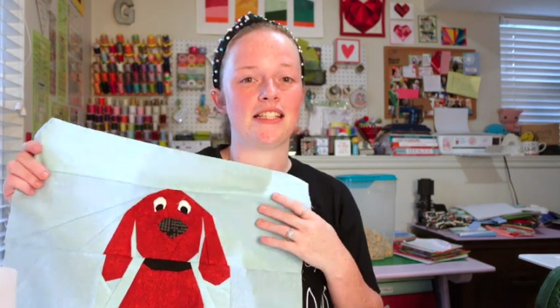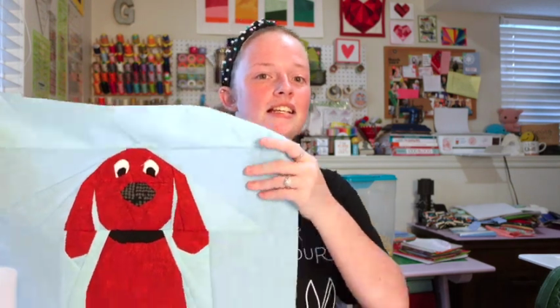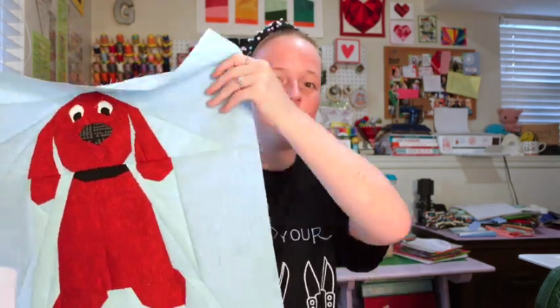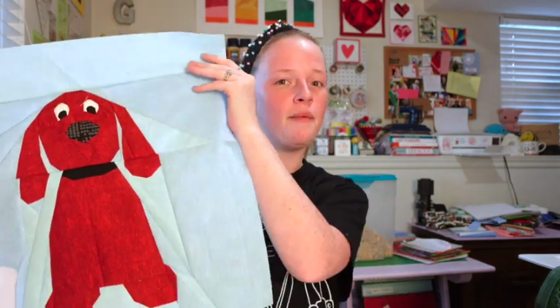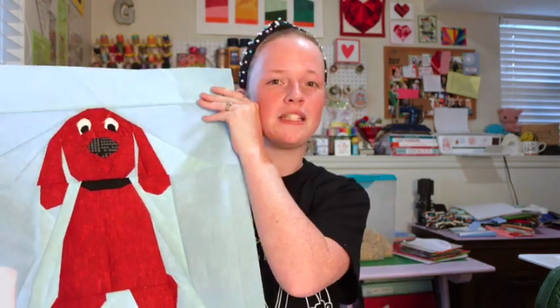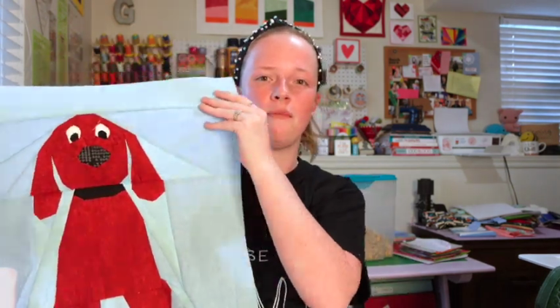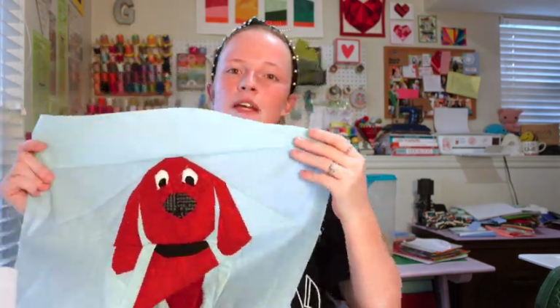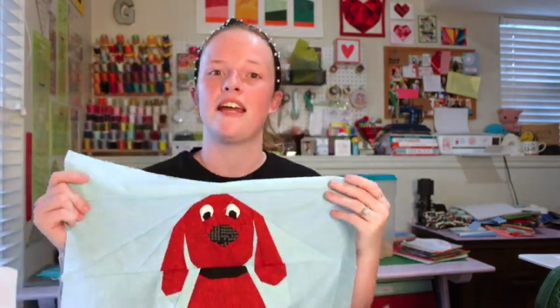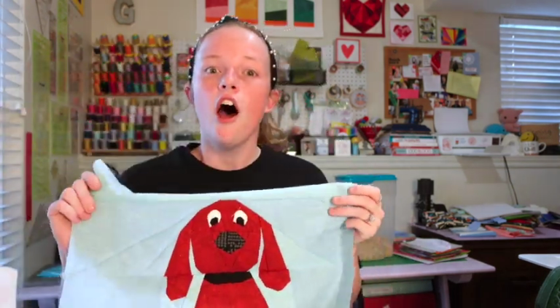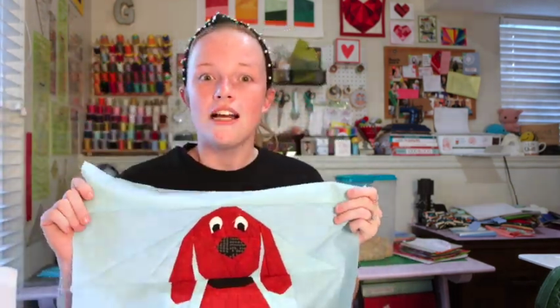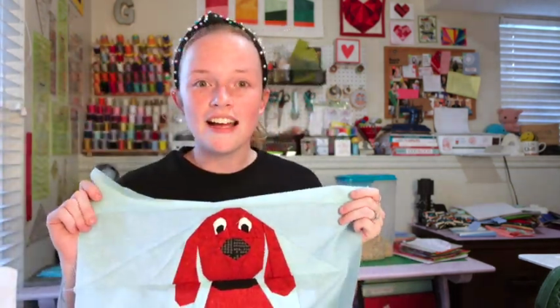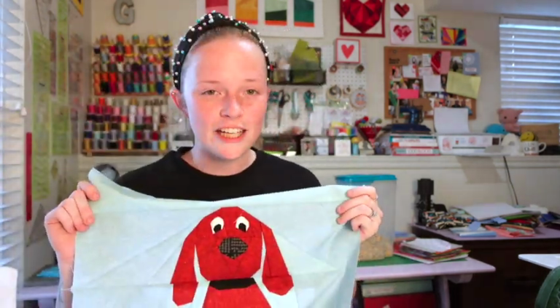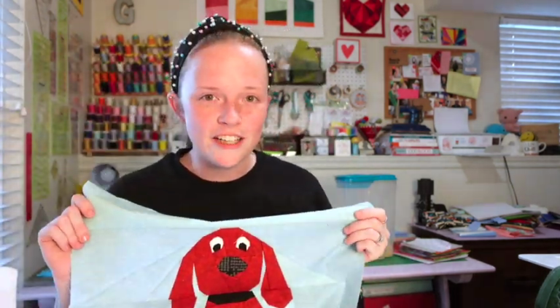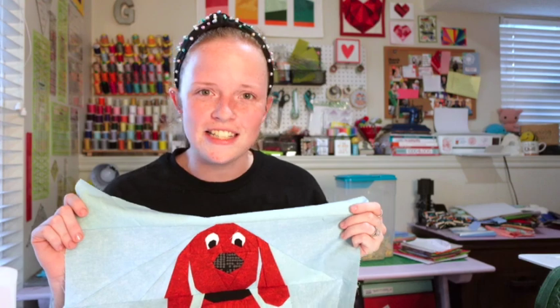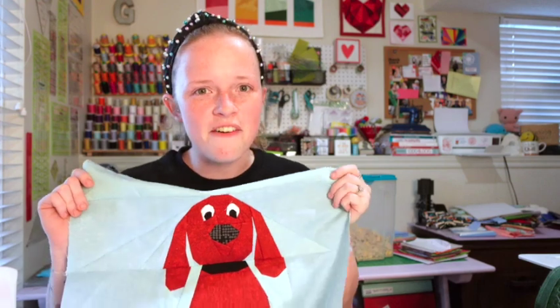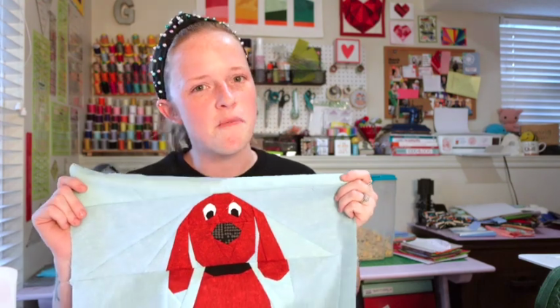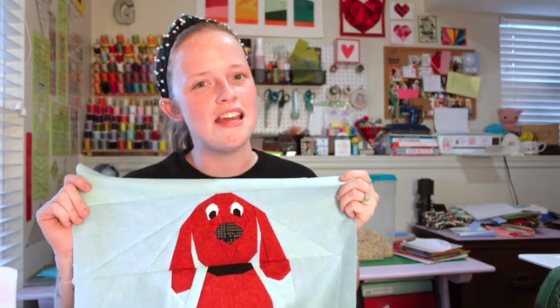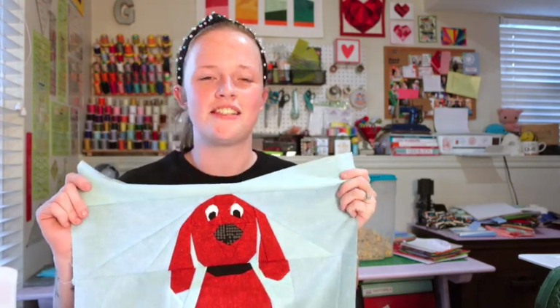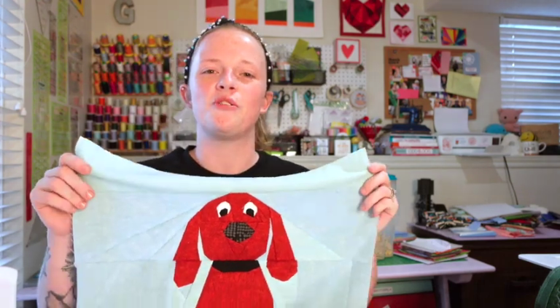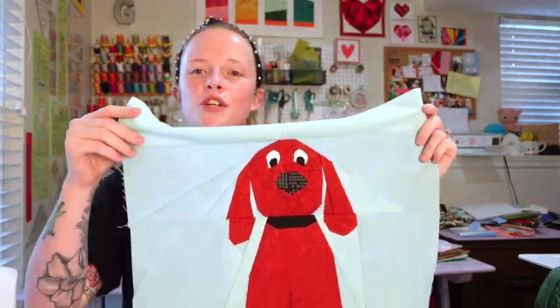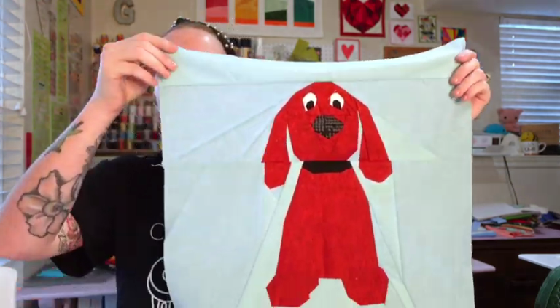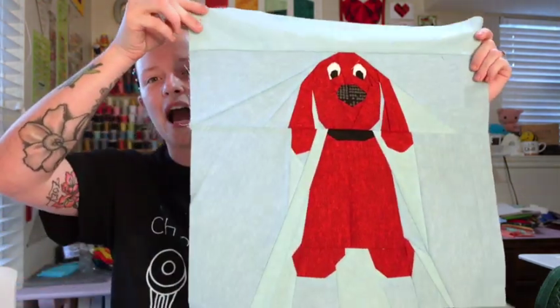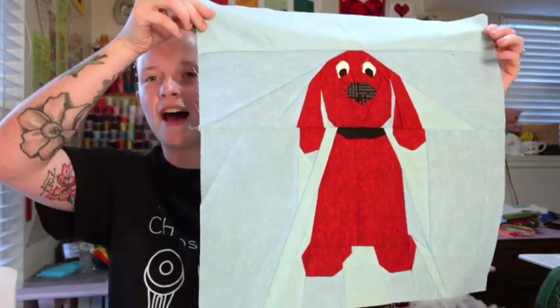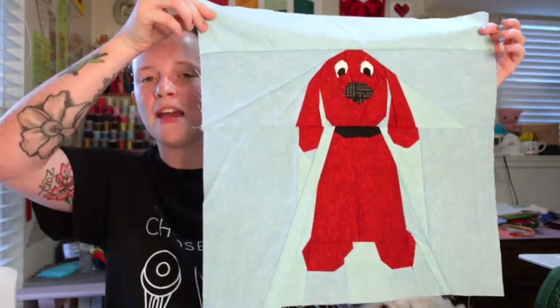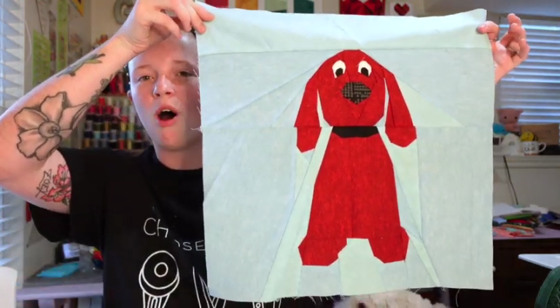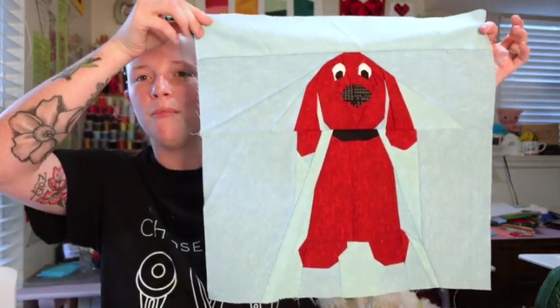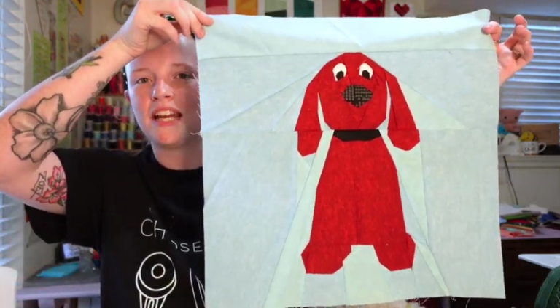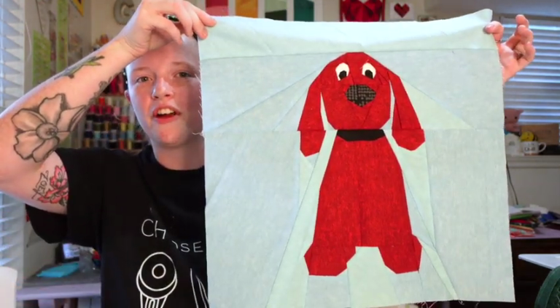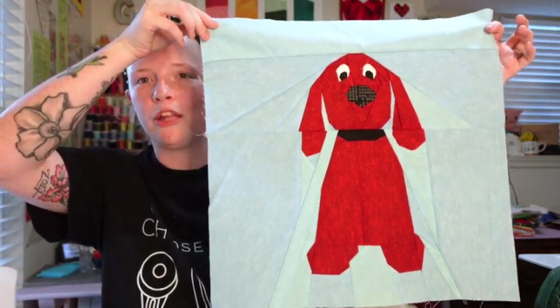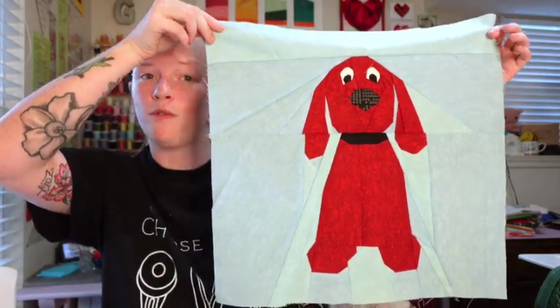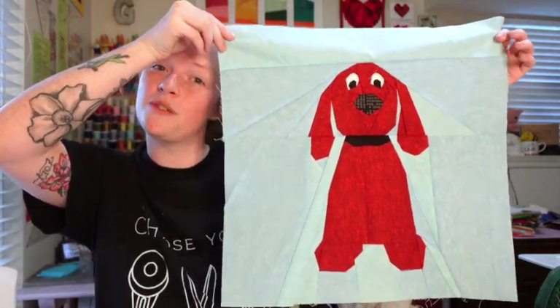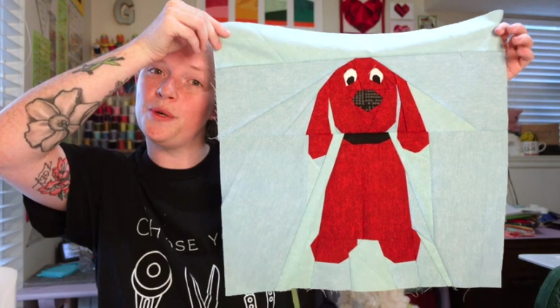He's really excited. Every time he comes down to the basement he's like, 'Is that Clifford? Is that for me?' So soon I will have him all put together in a pillow for his room.